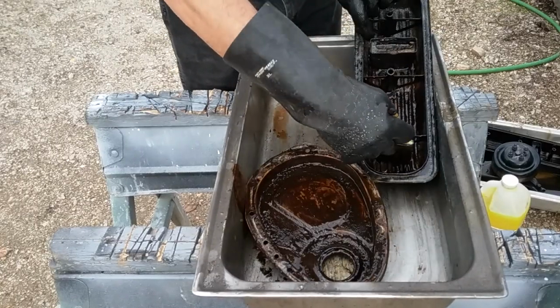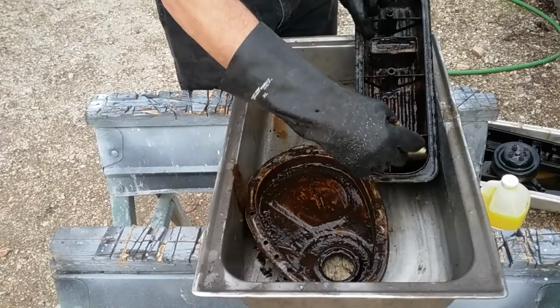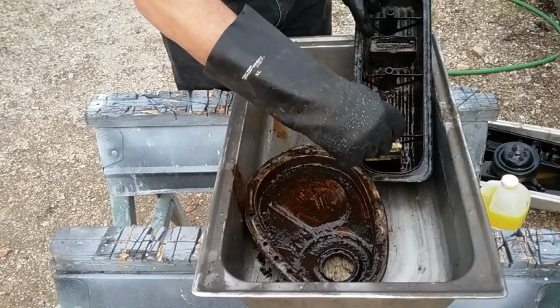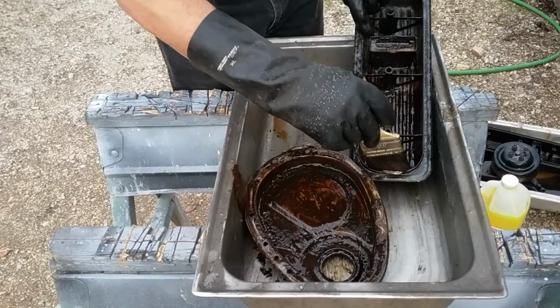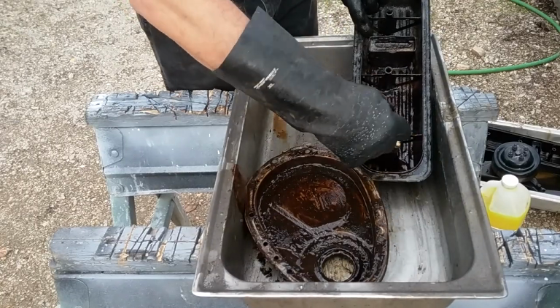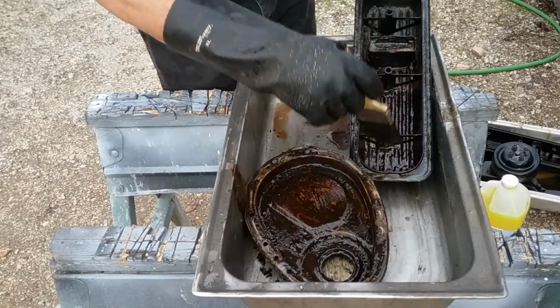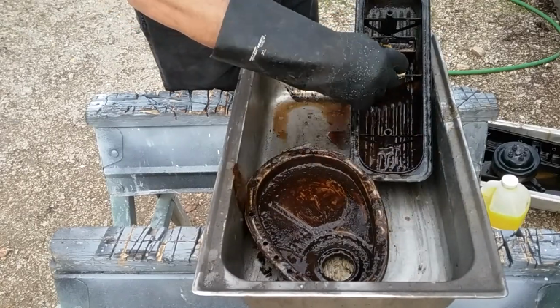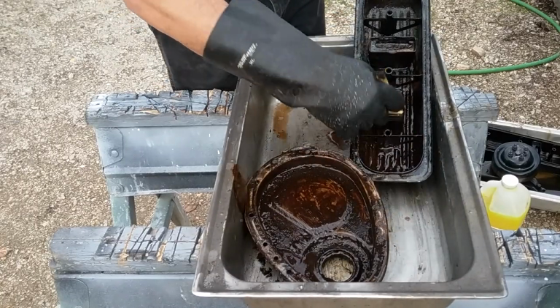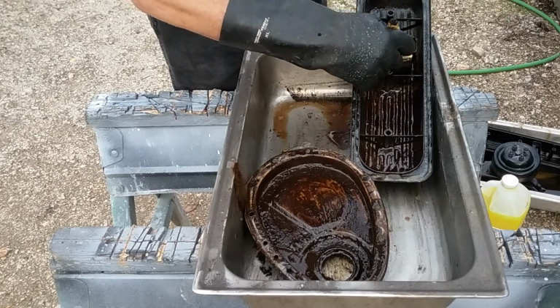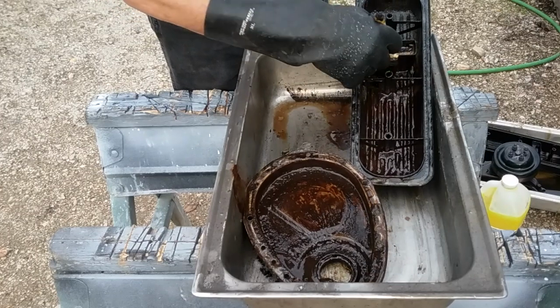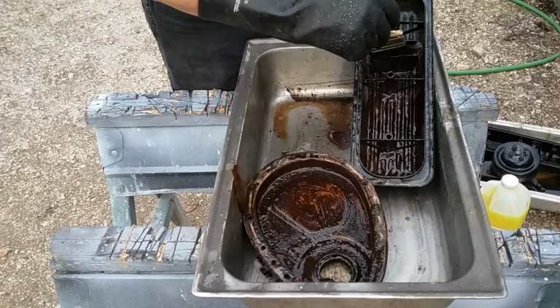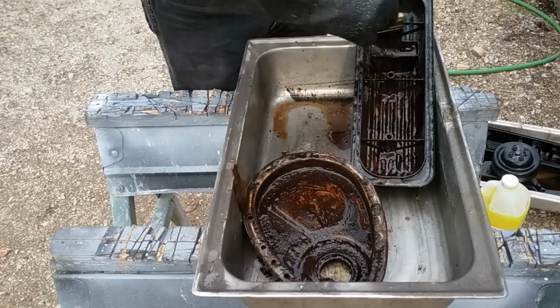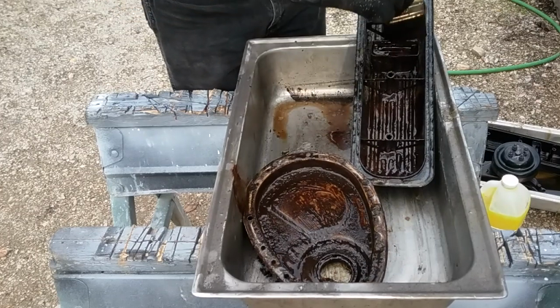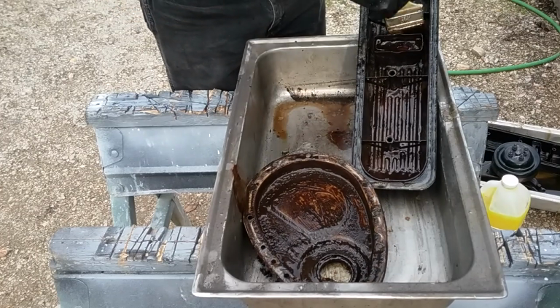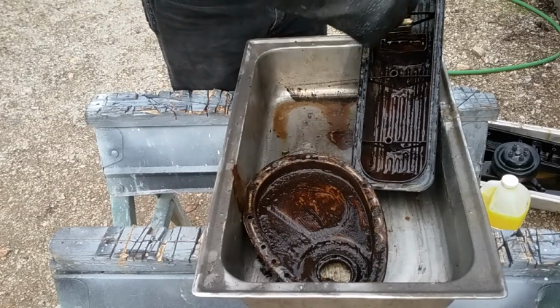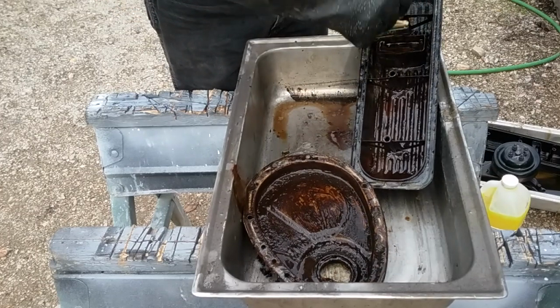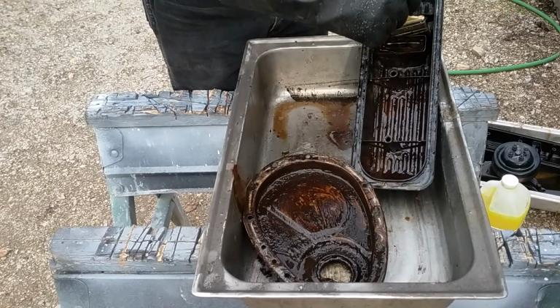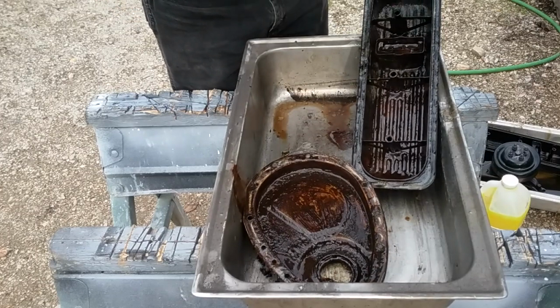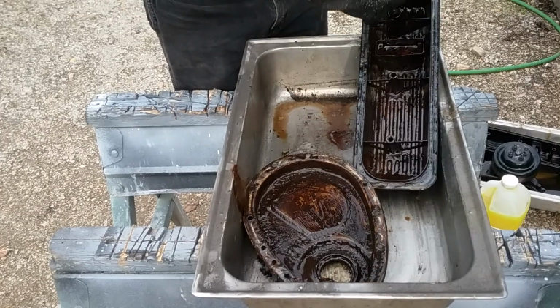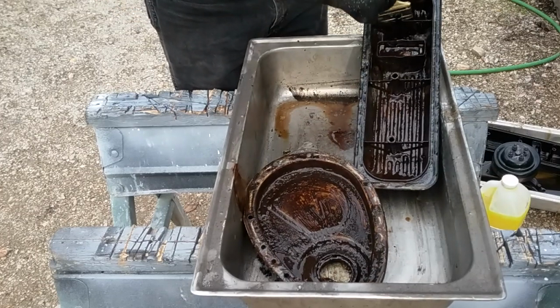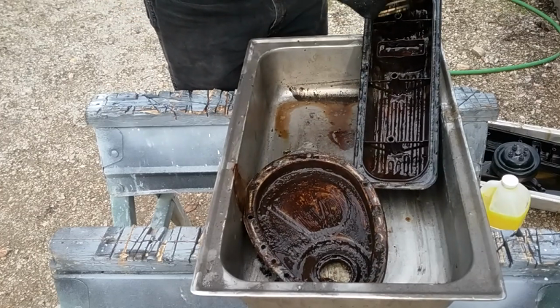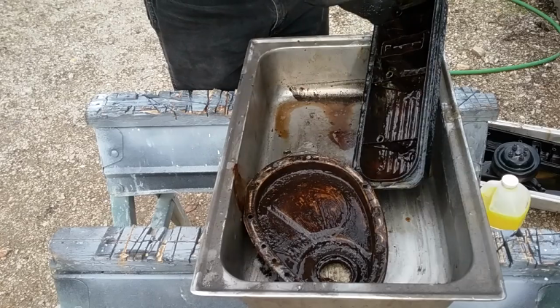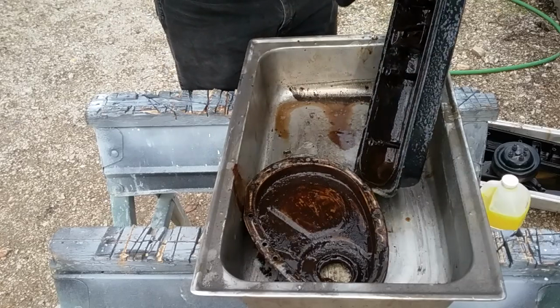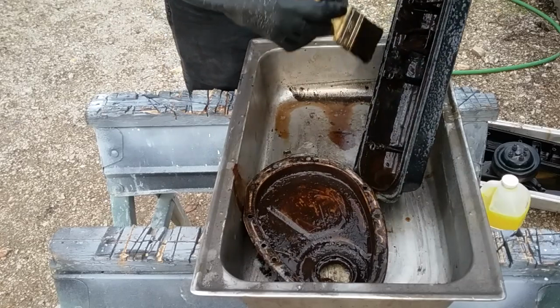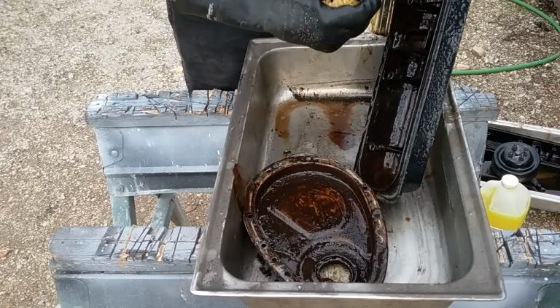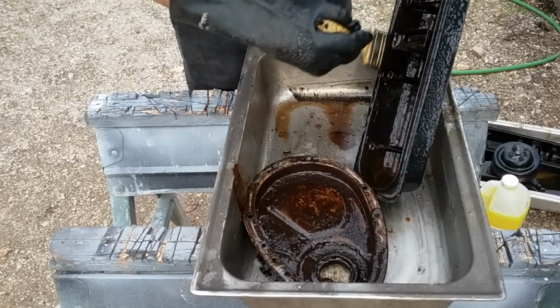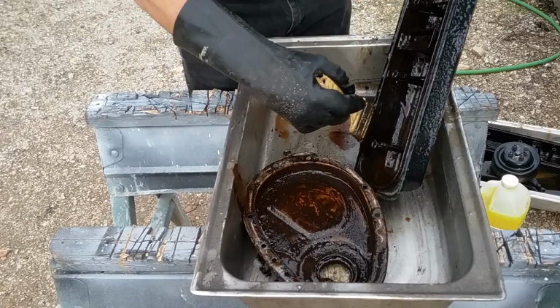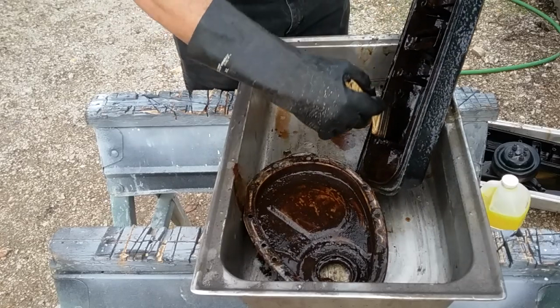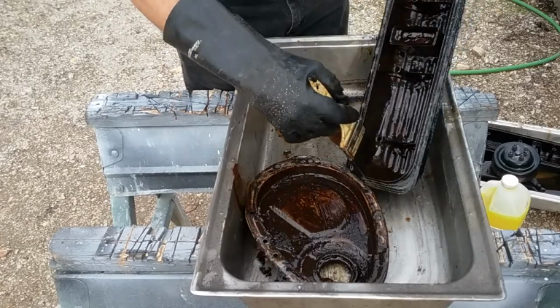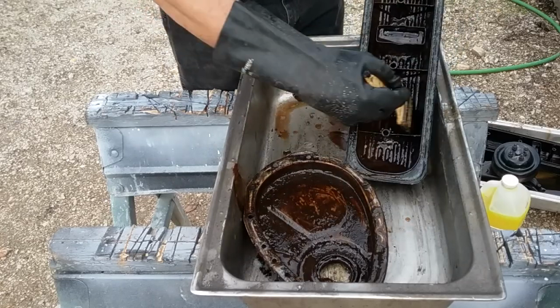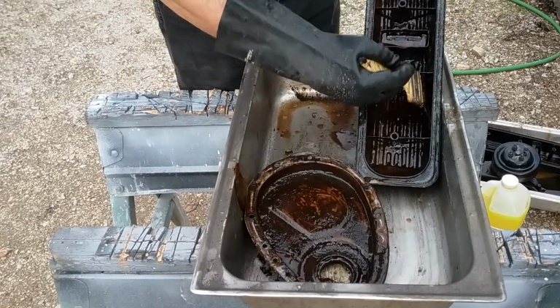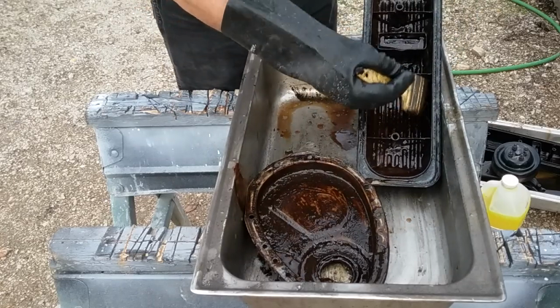I normally don't agitate or scrub on this at all when I'm using the Easy Off stuff, but I figured I might as well do it on this one the same as I did on the other, just to keep it apples to apples.